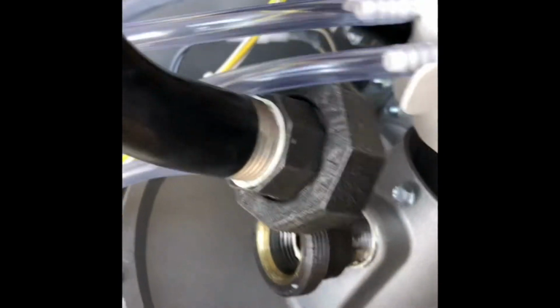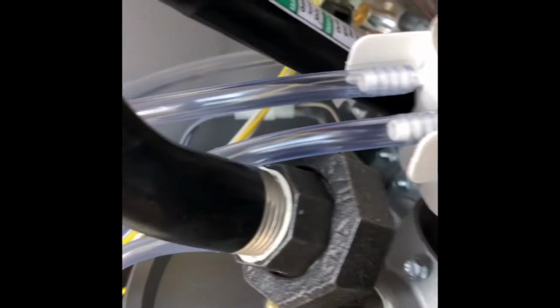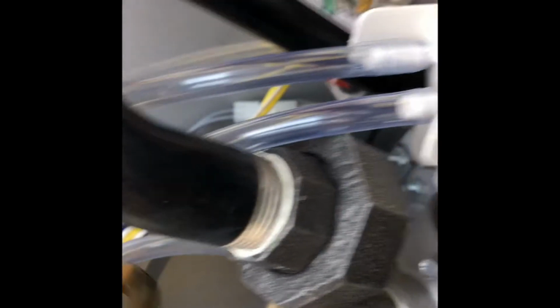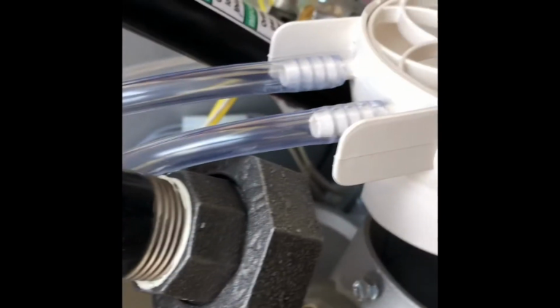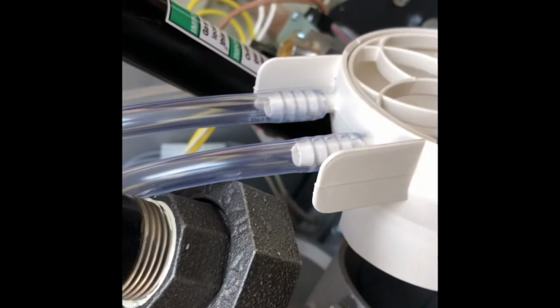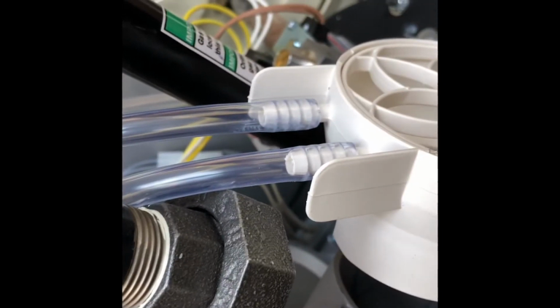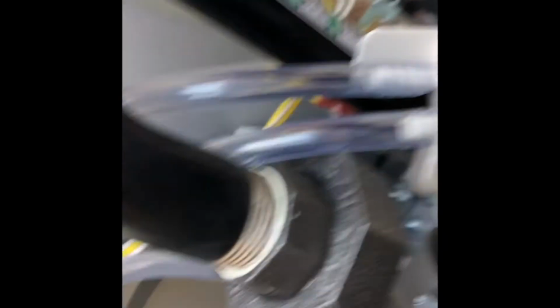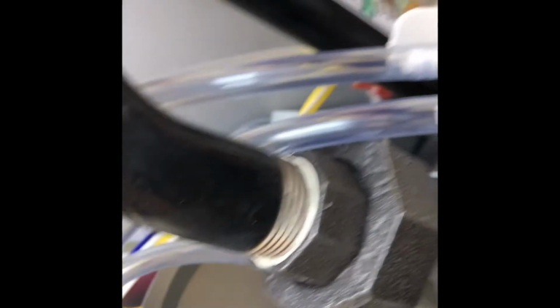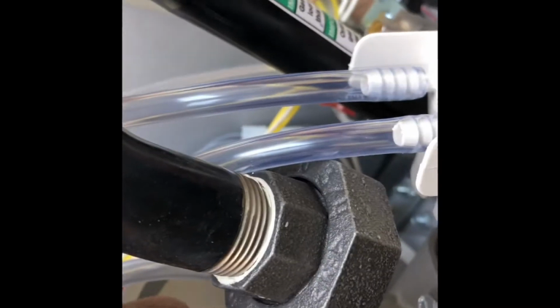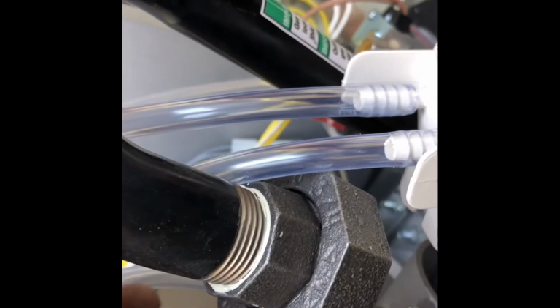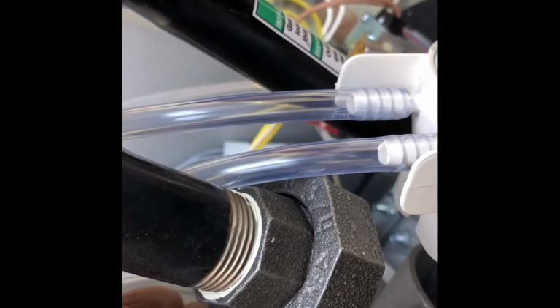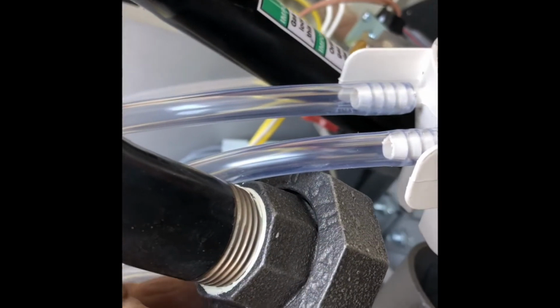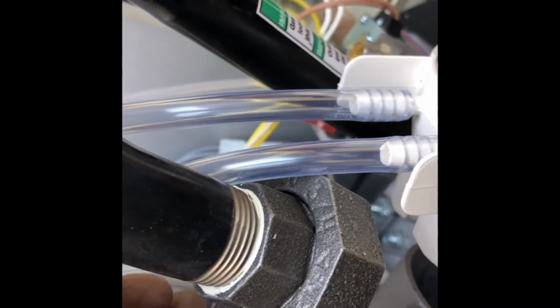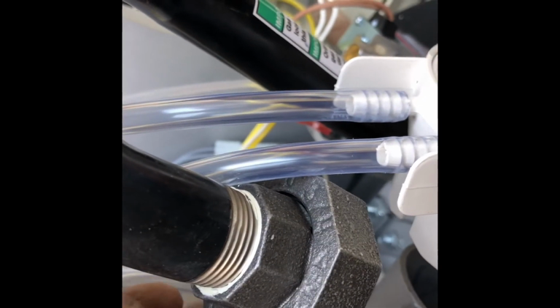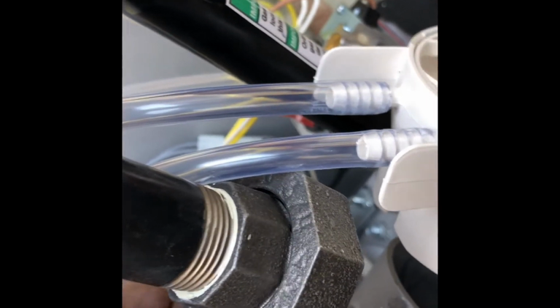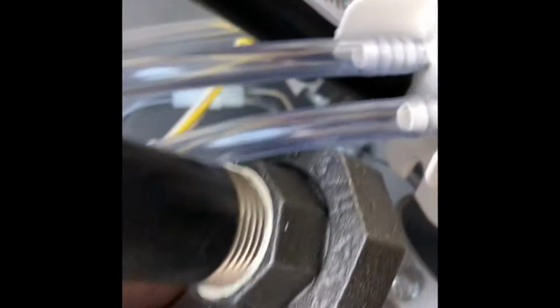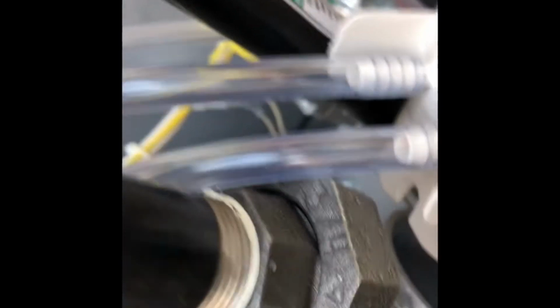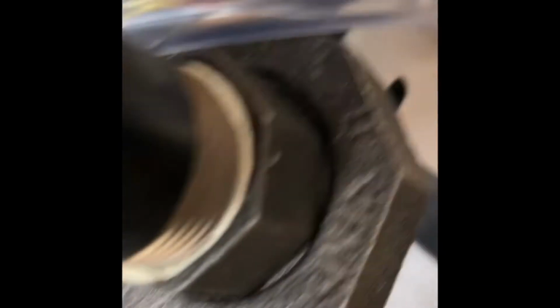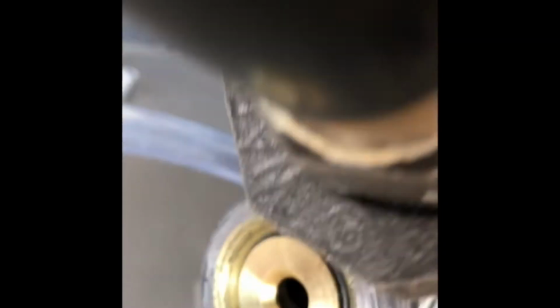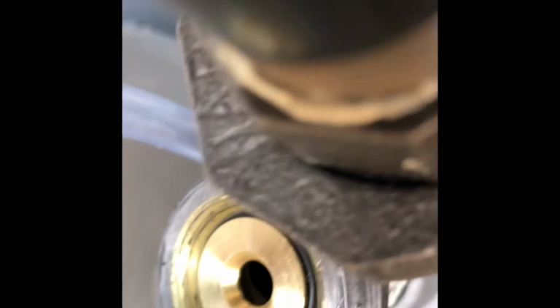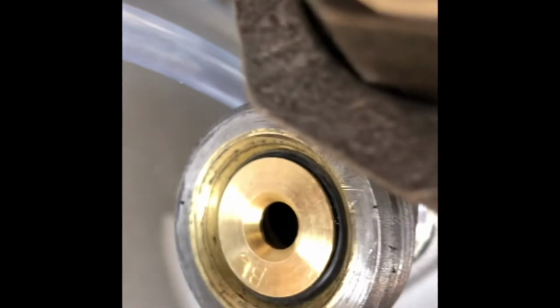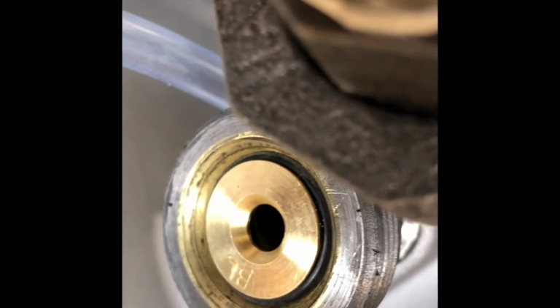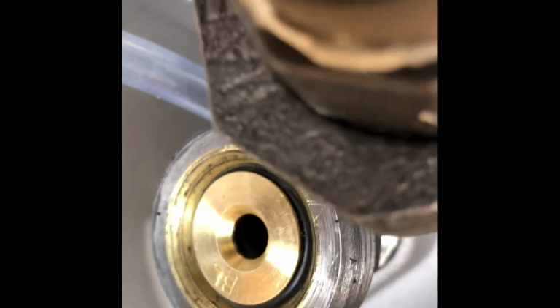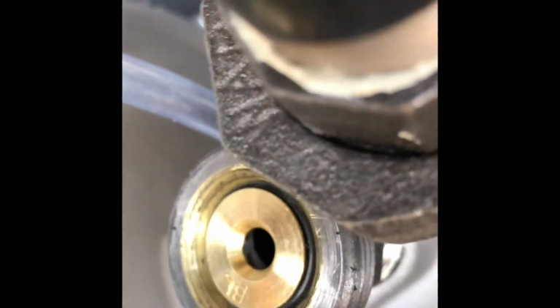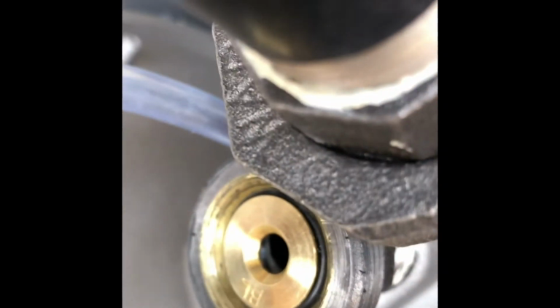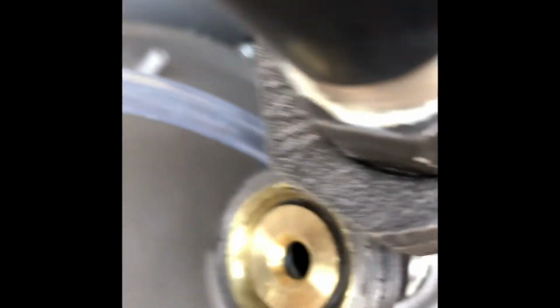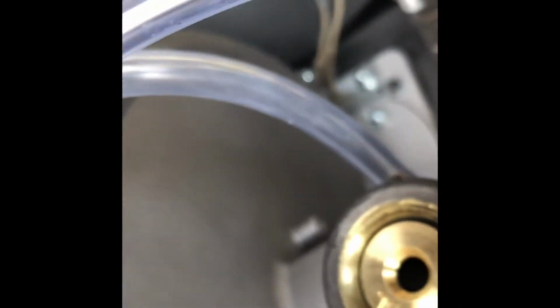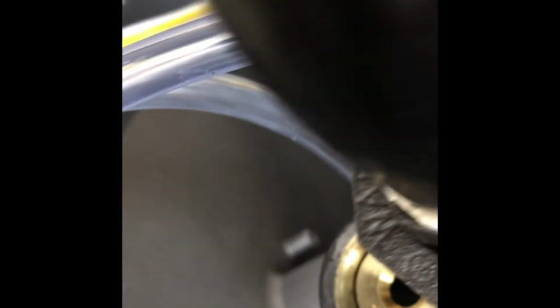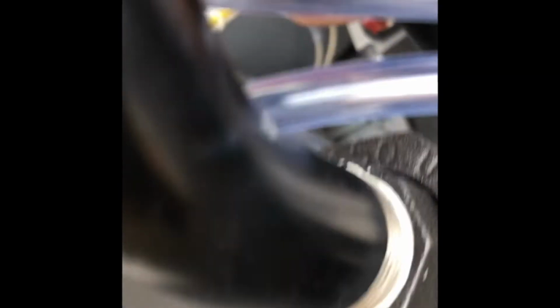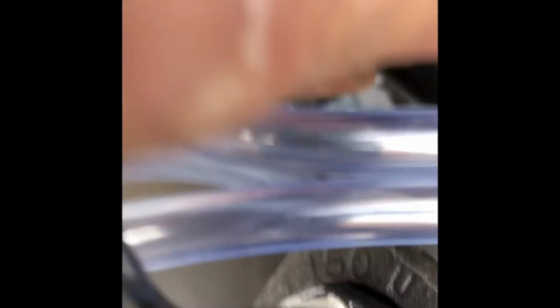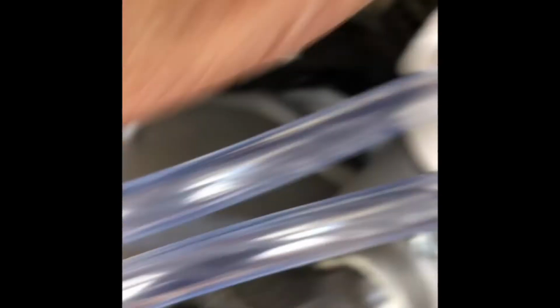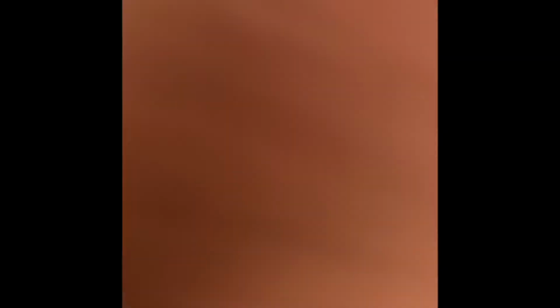Pop in the new one. It doesn't matter if it goes up or down — I just put it up so you can see the letters on it, so if anybody checks it they'll know what it is. Then reinstall.